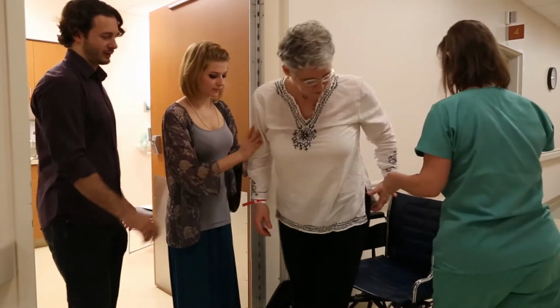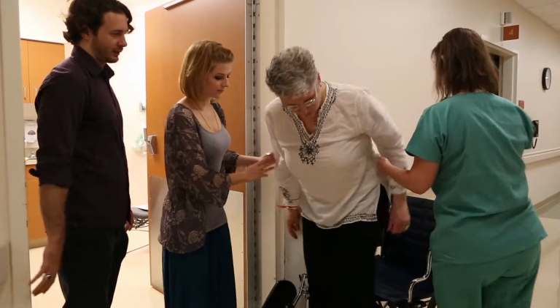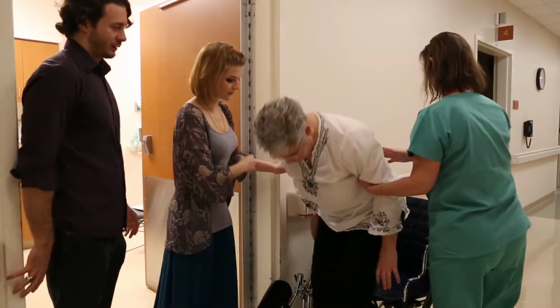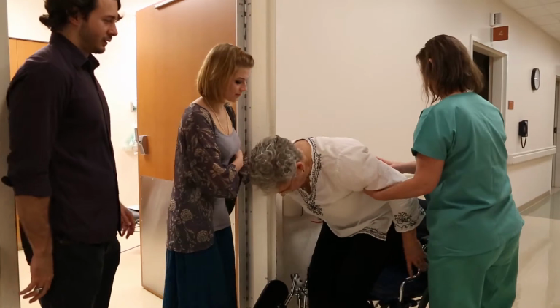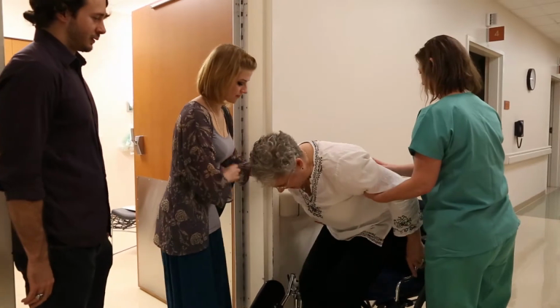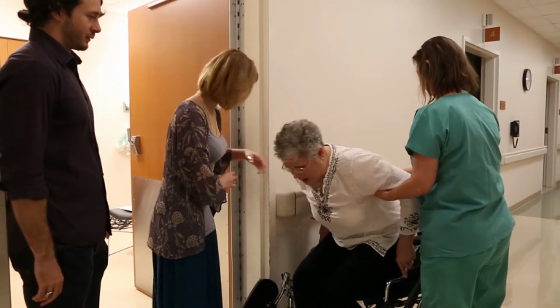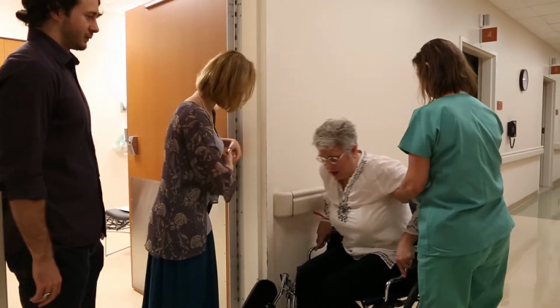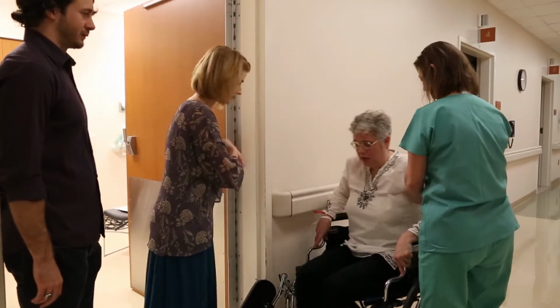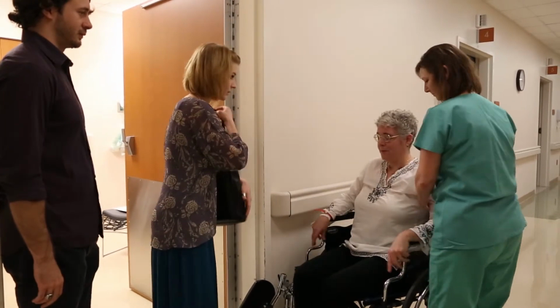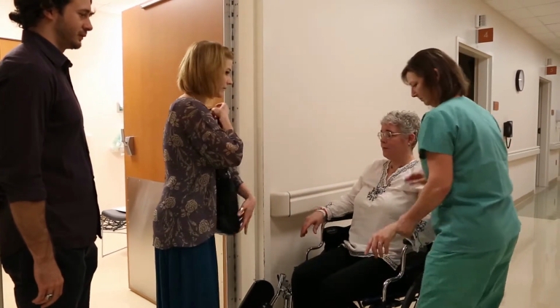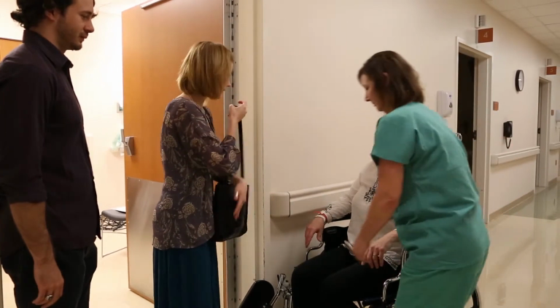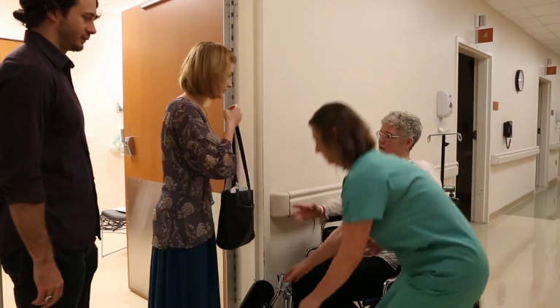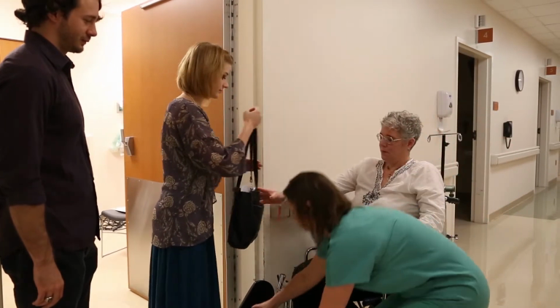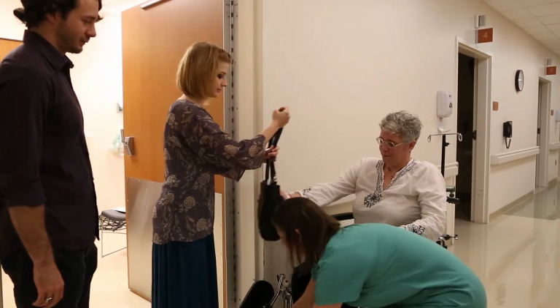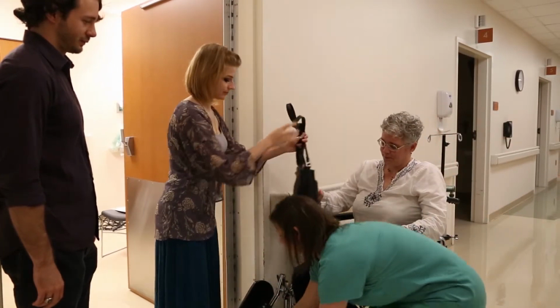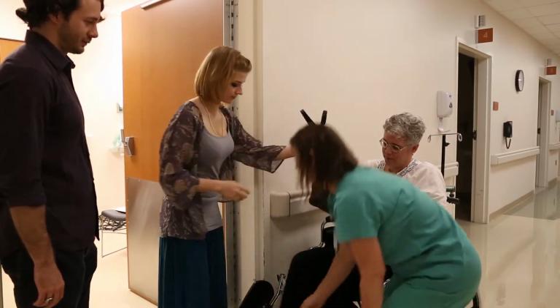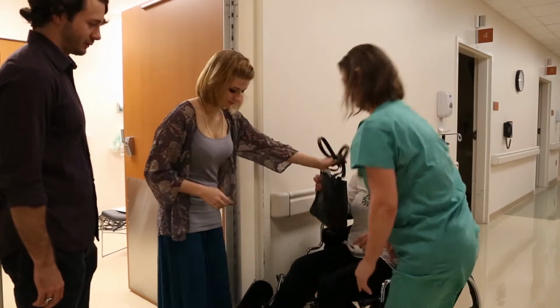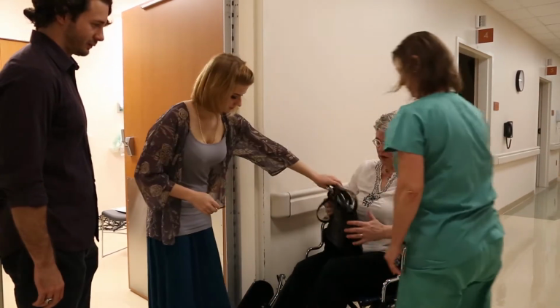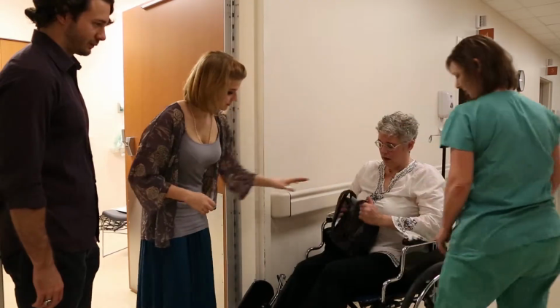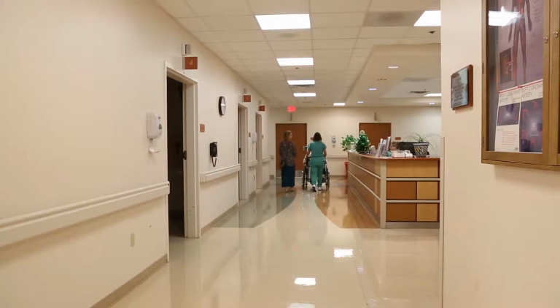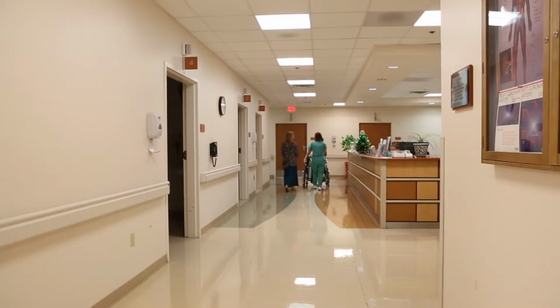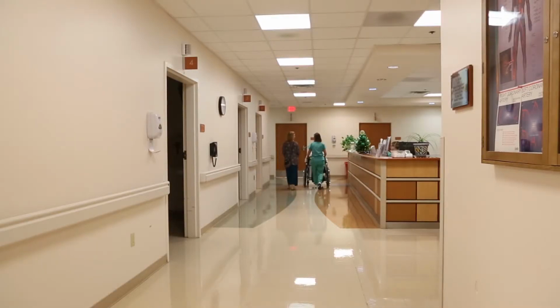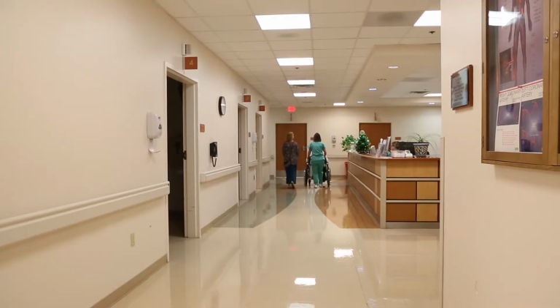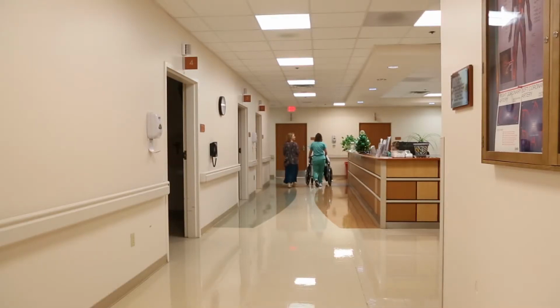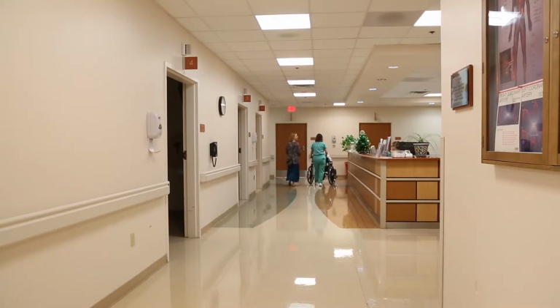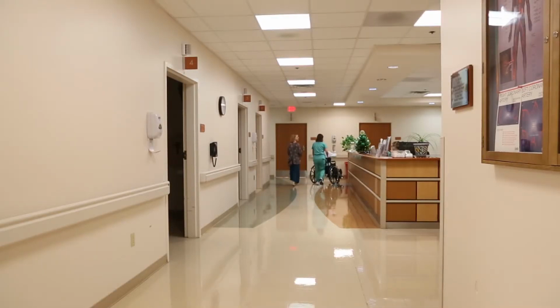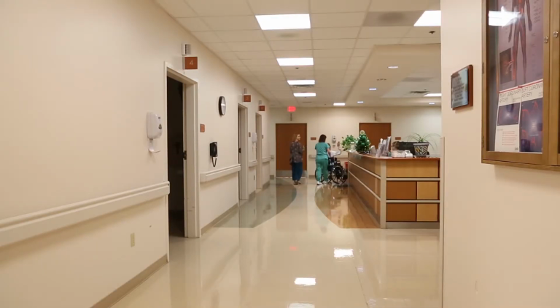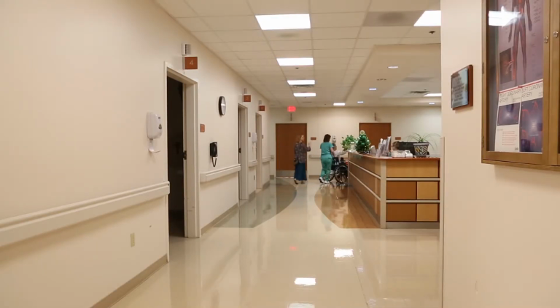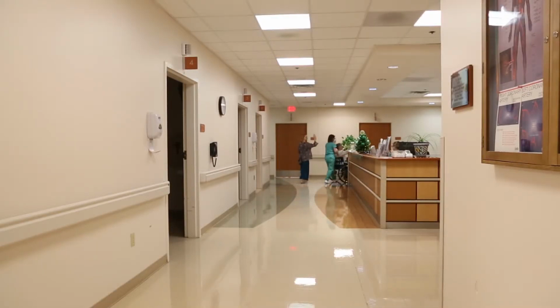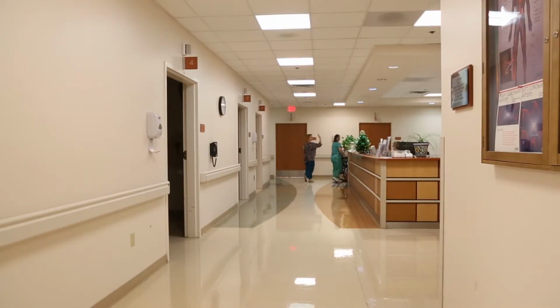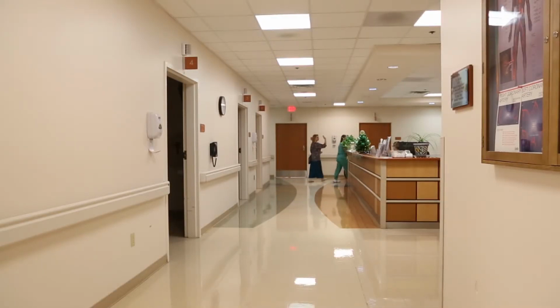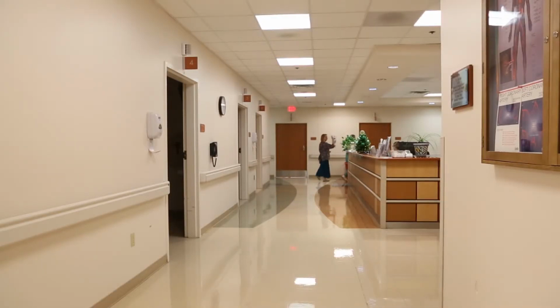Once home, keep an eye on the puncture site to make sure there is no bleeding, discoloration, or discomfort in the area of the wound. If you notice any of these symptoms, please contact your doctor's office immediately.